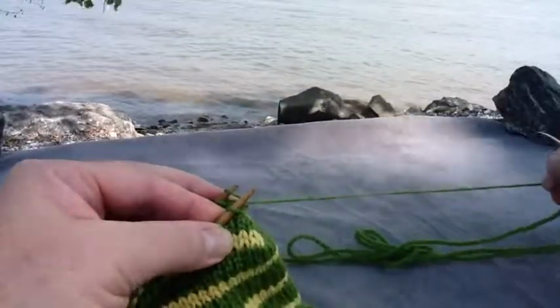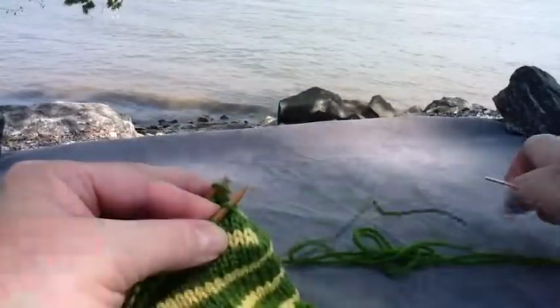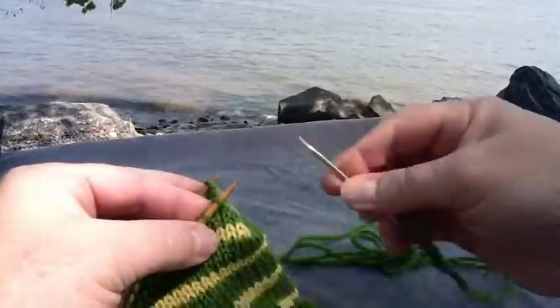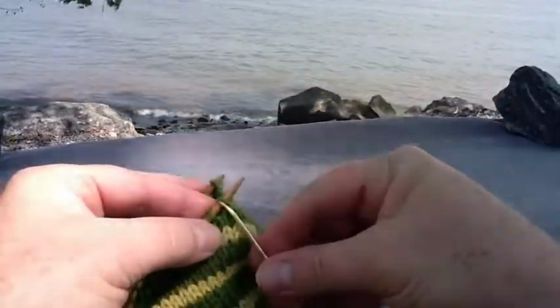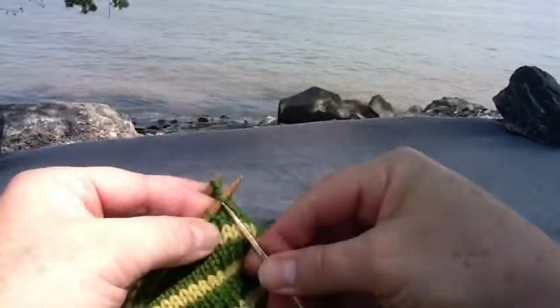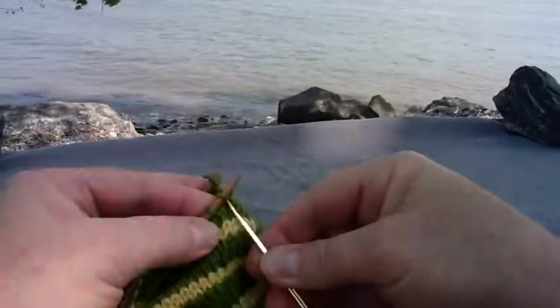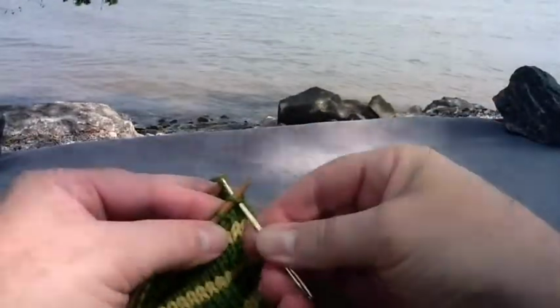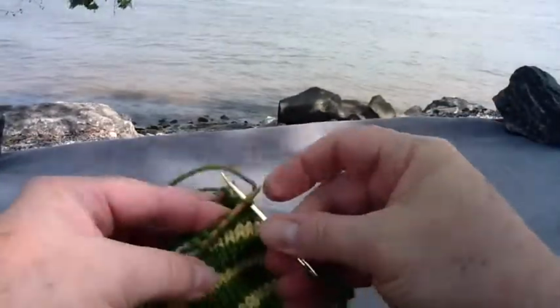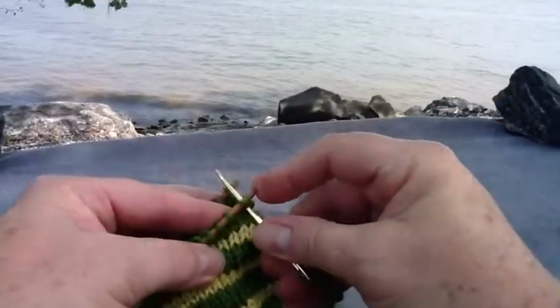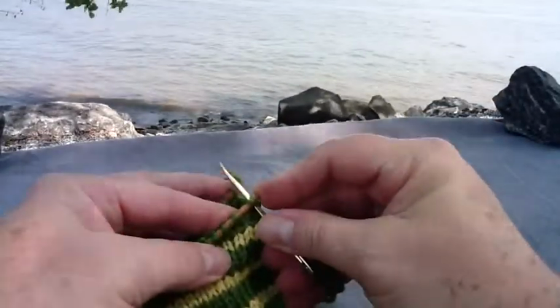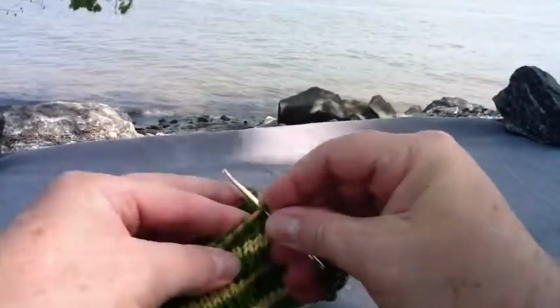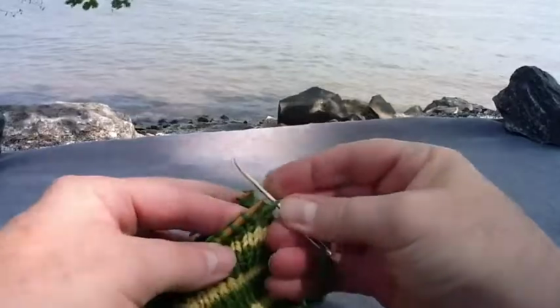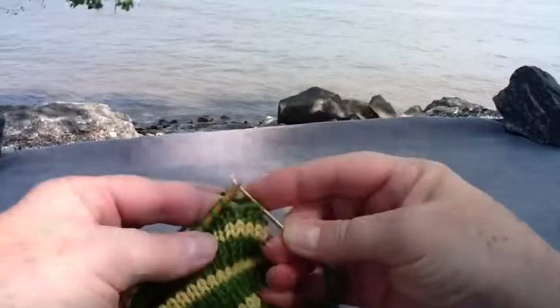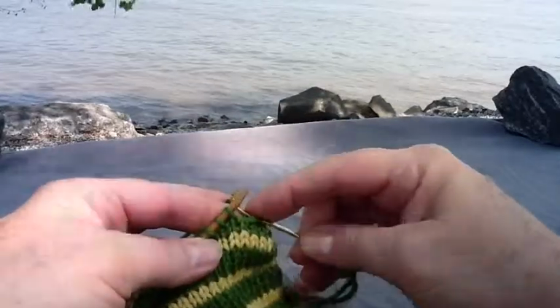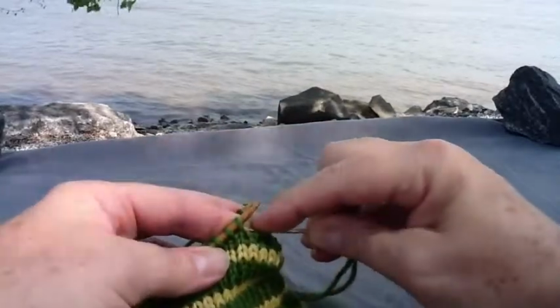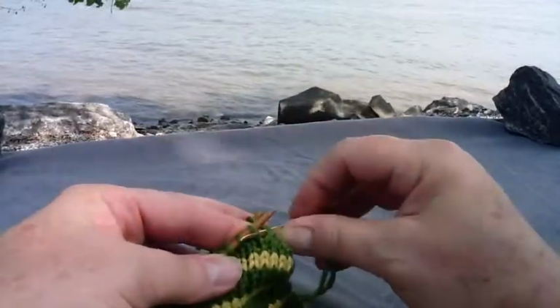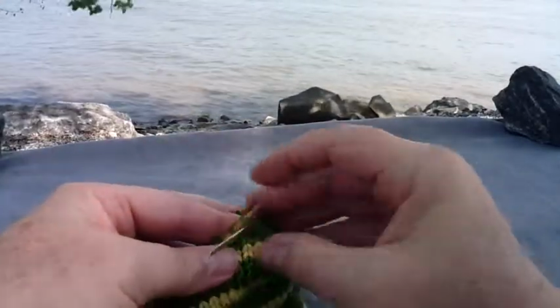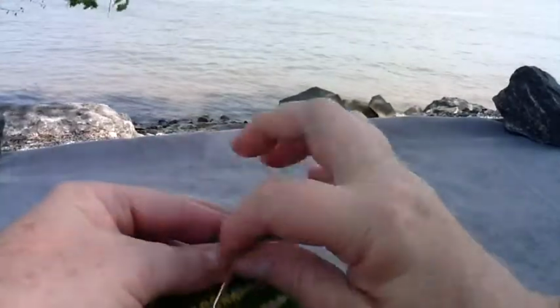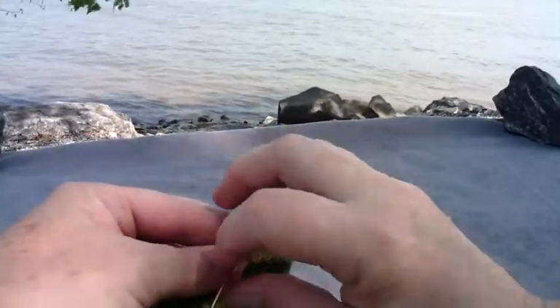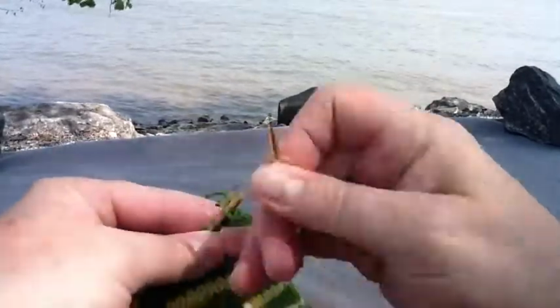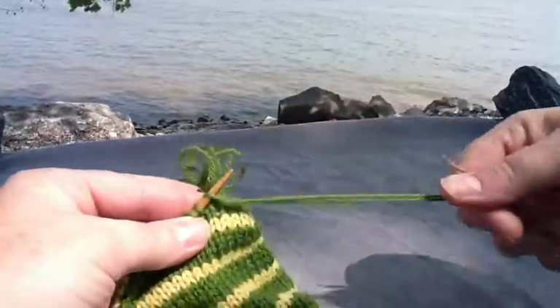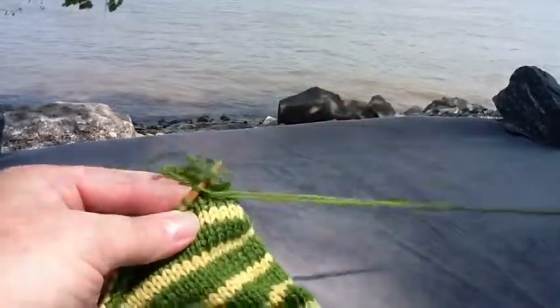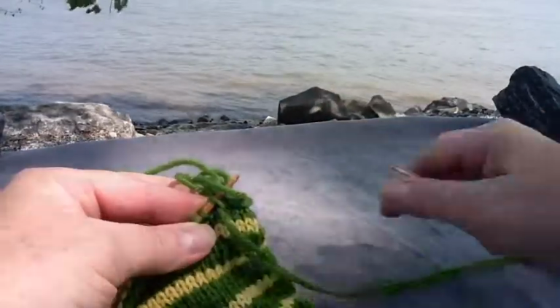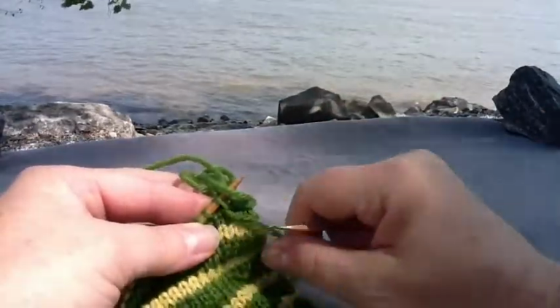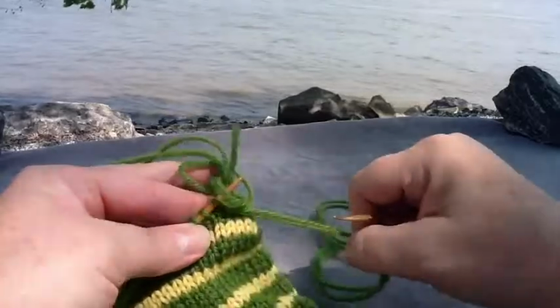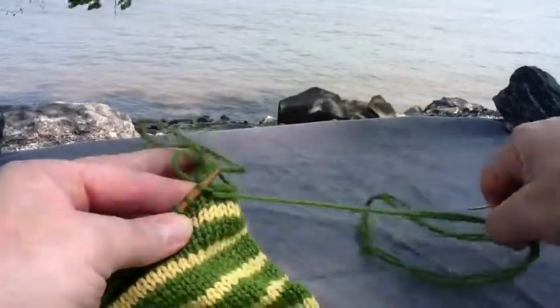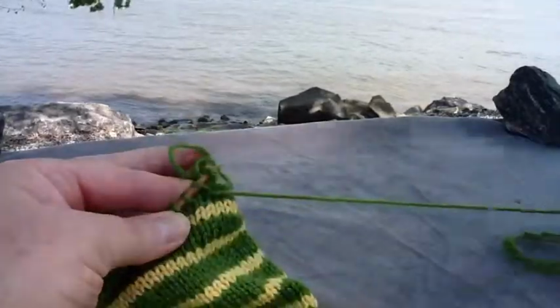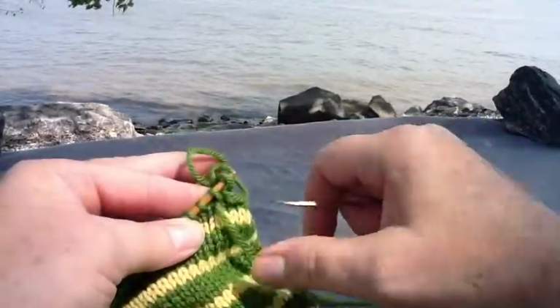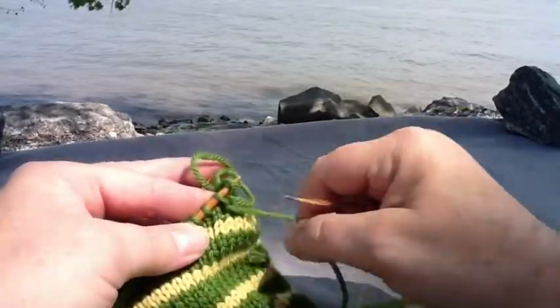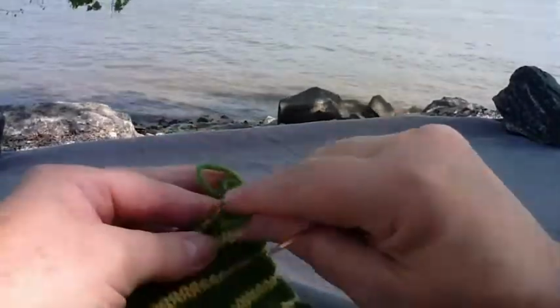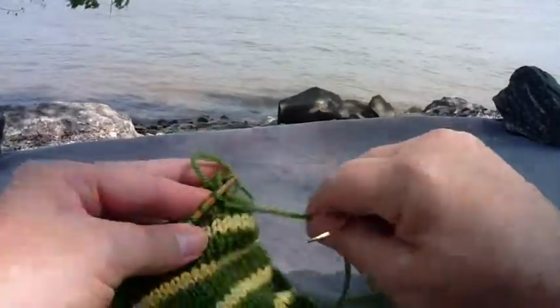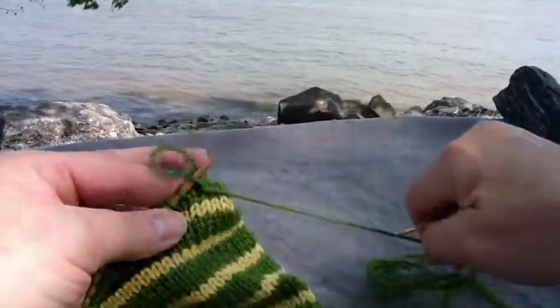Sometimes saying that to yourself as you work each stitch helps you to remember the order in which you are executing this maneuver.